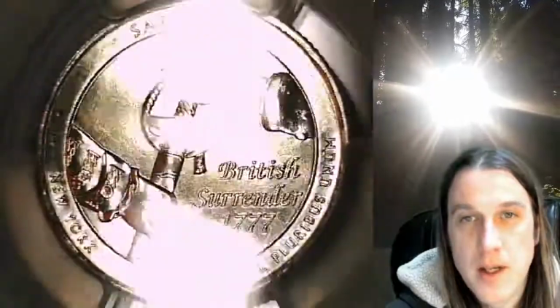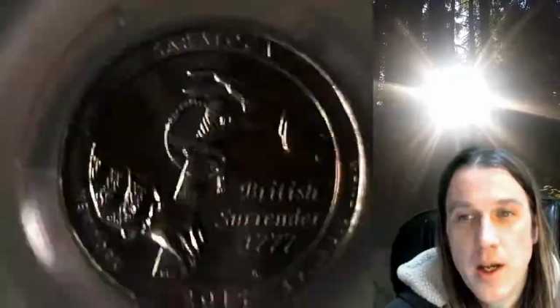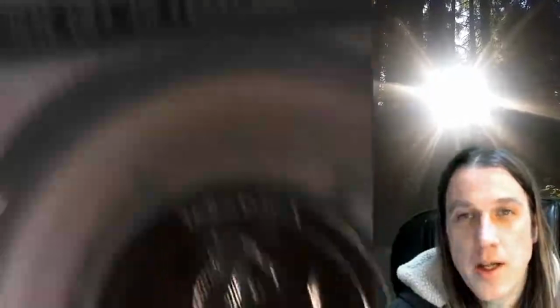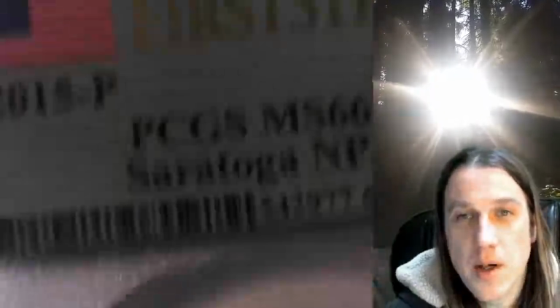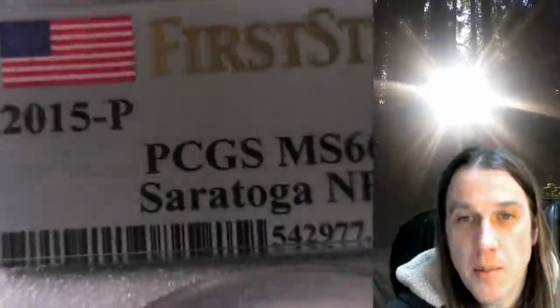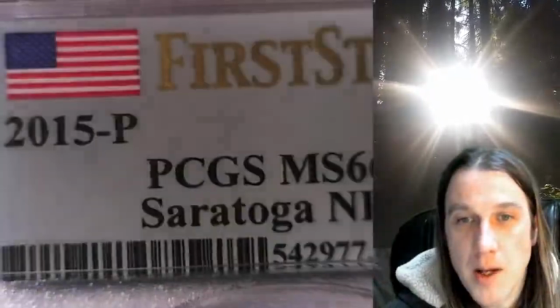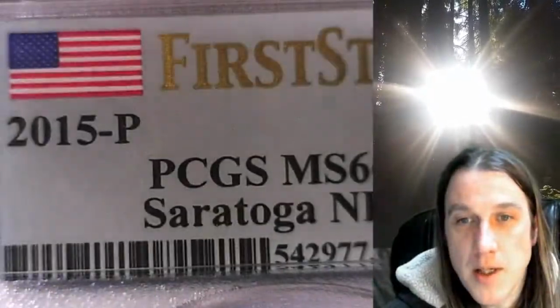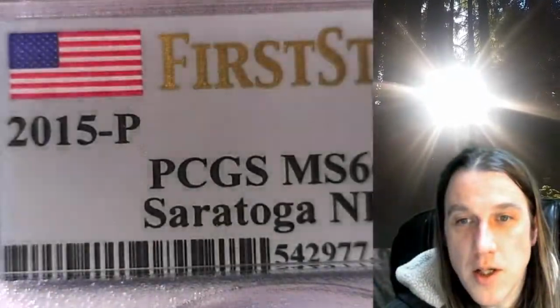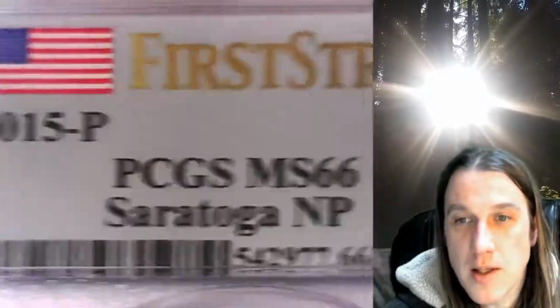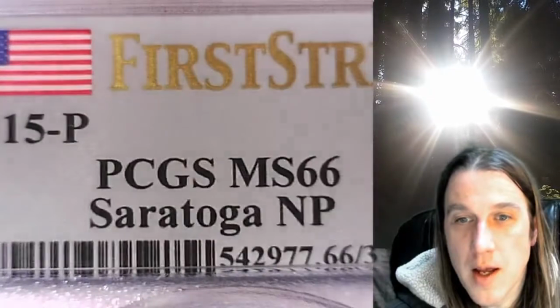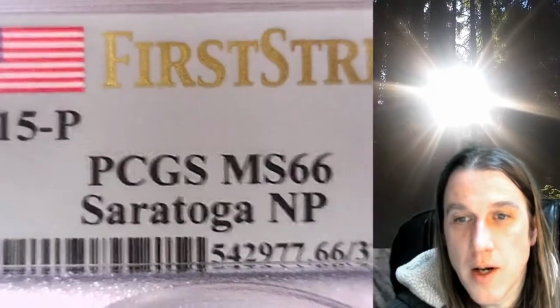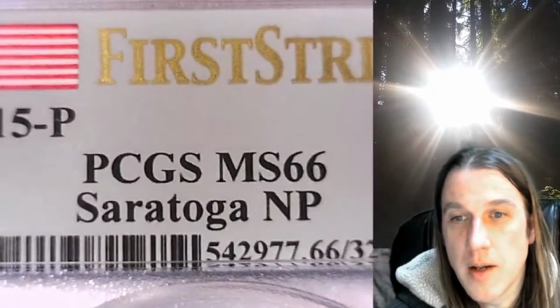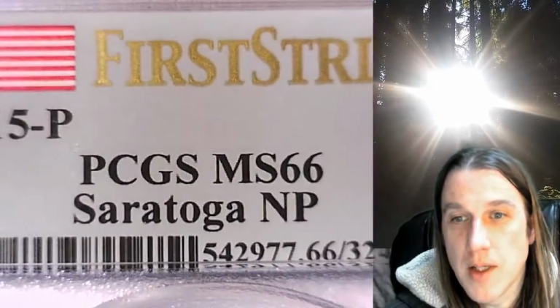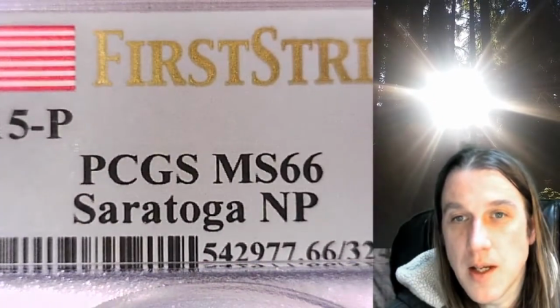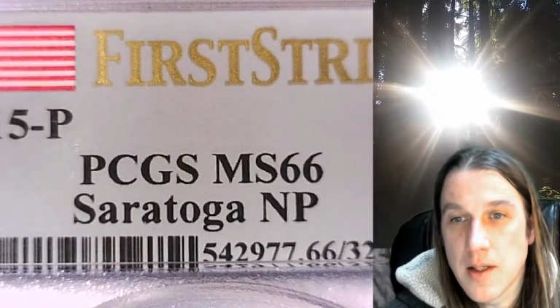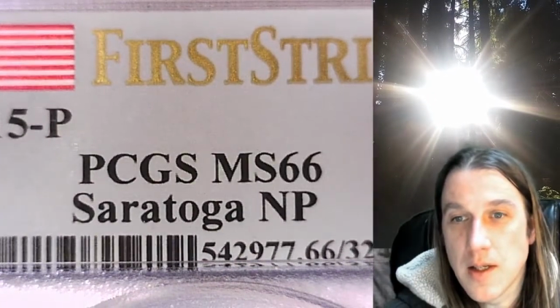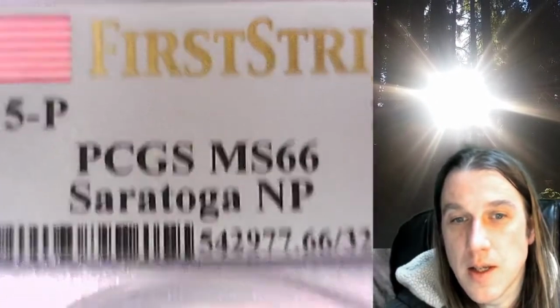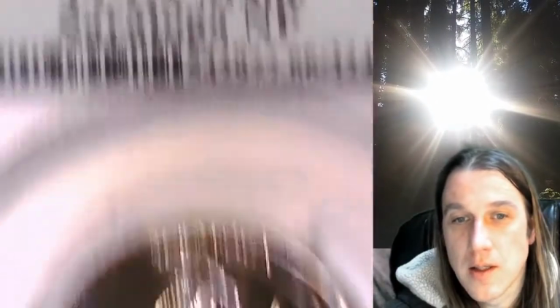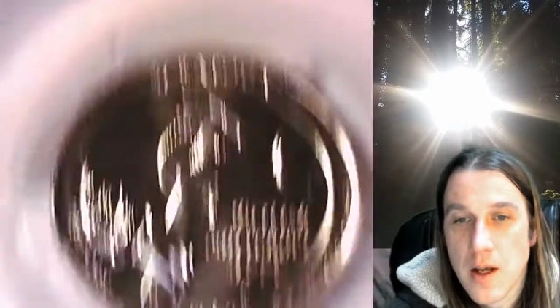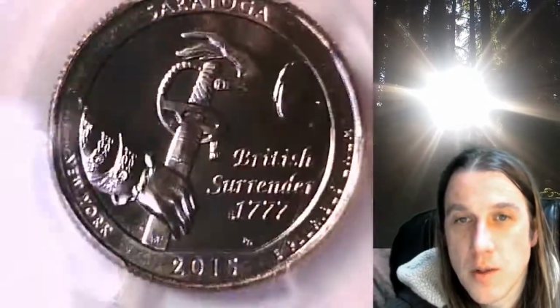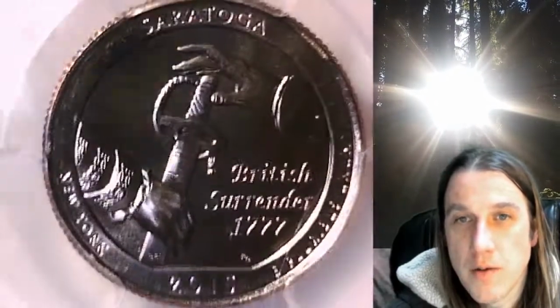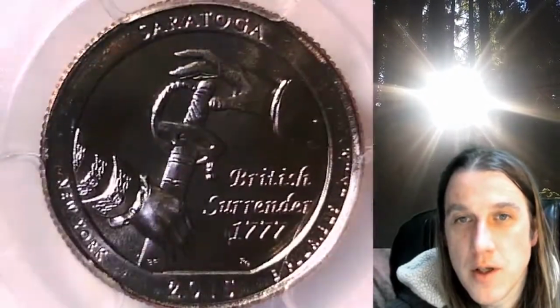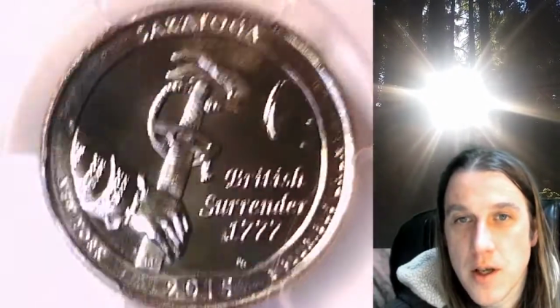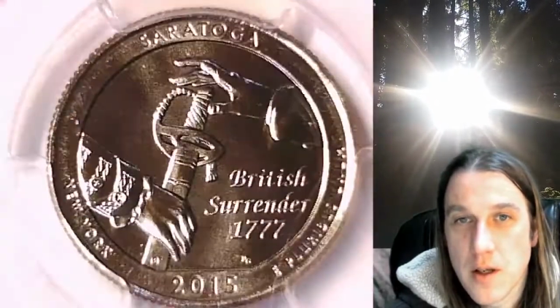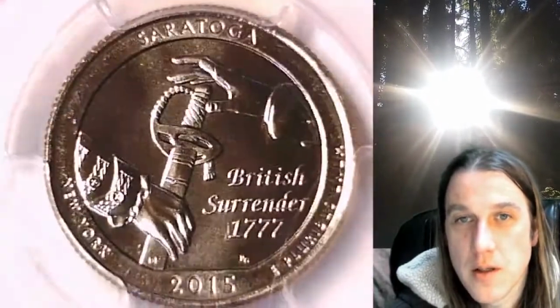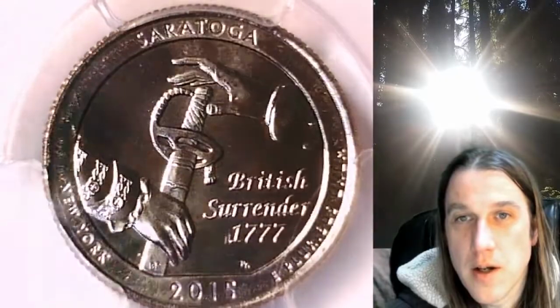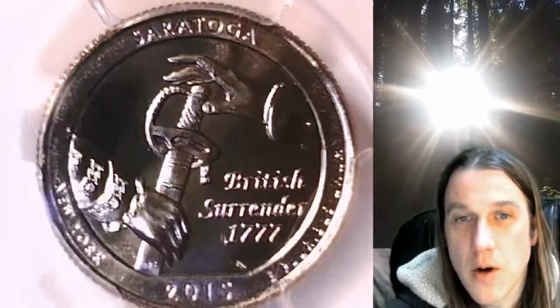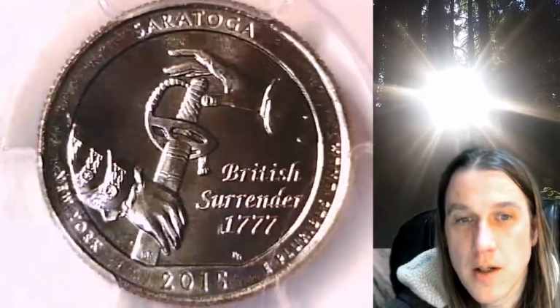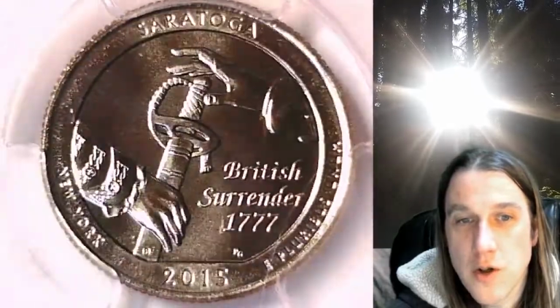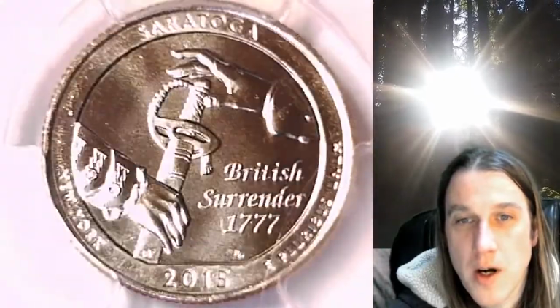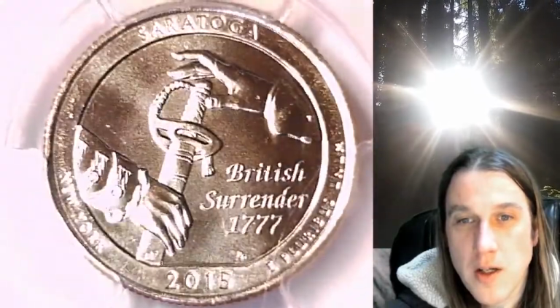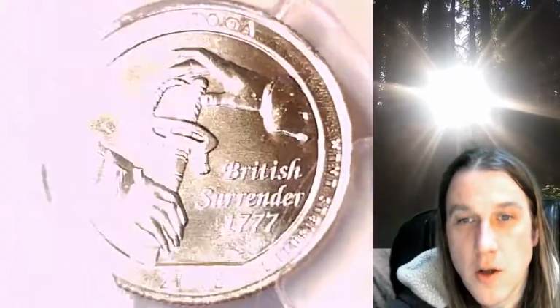It has been graded by PCGS and they graded it Mint State 66. This one features the Saratoga National Park in New York.